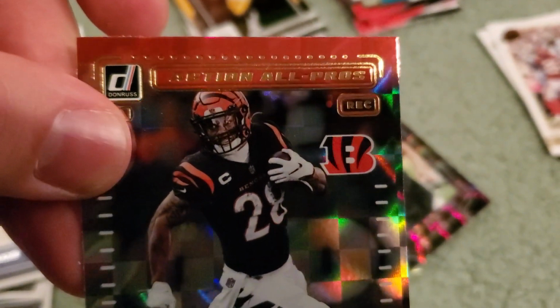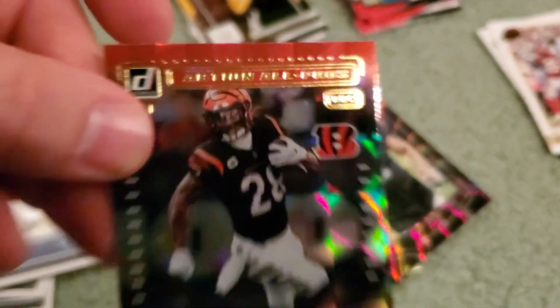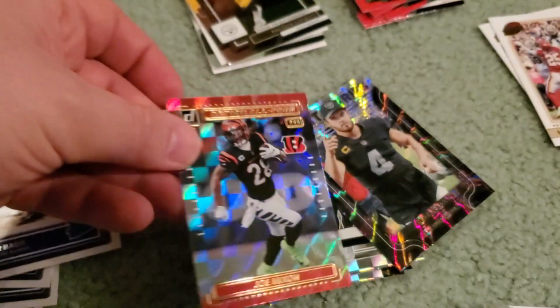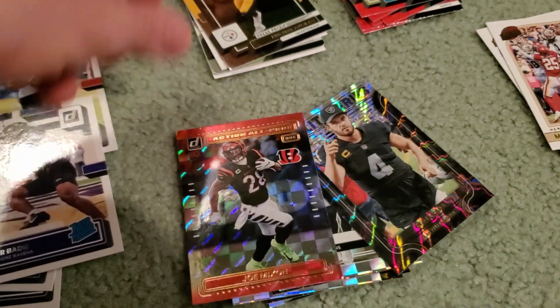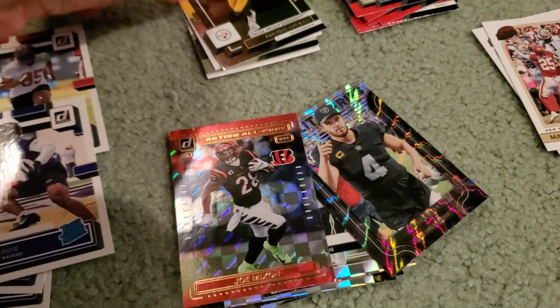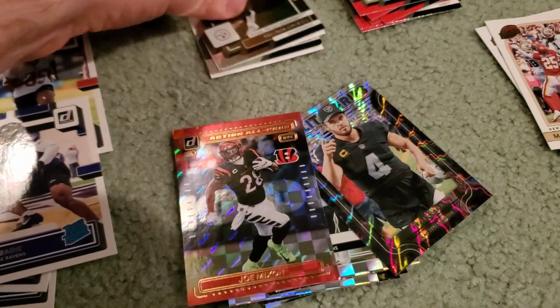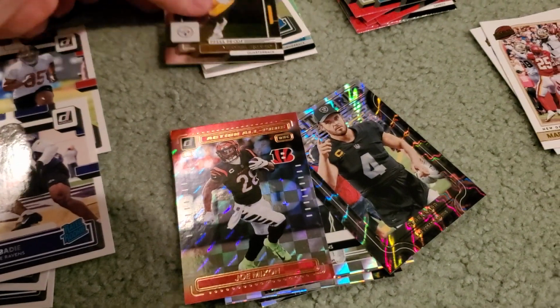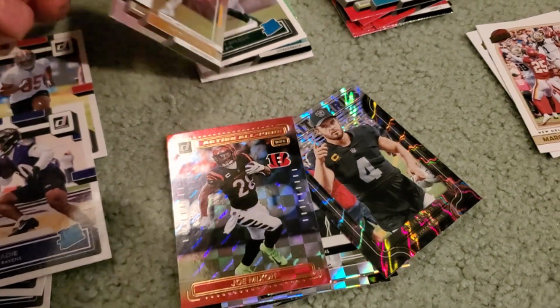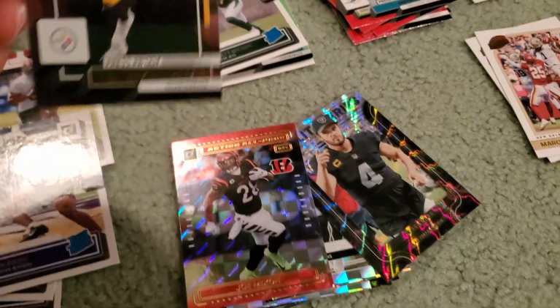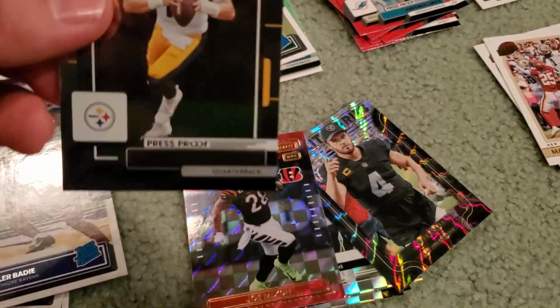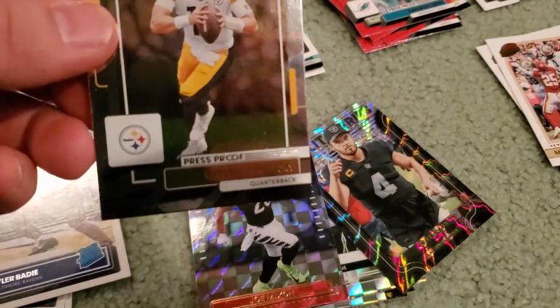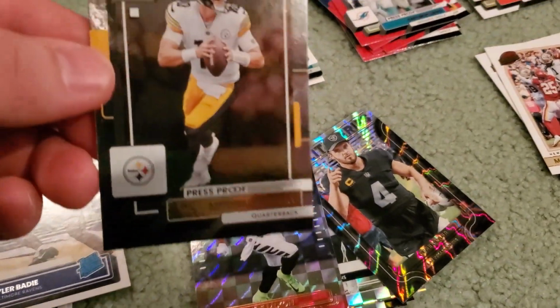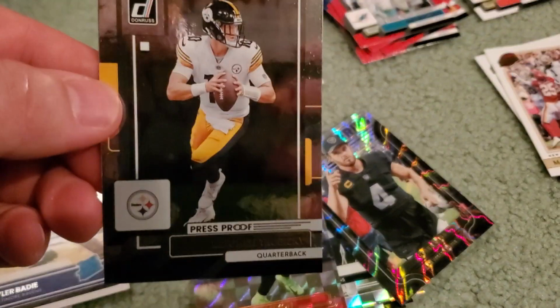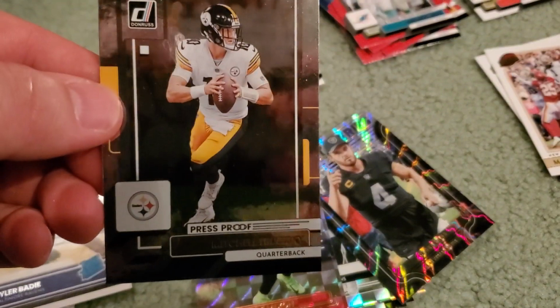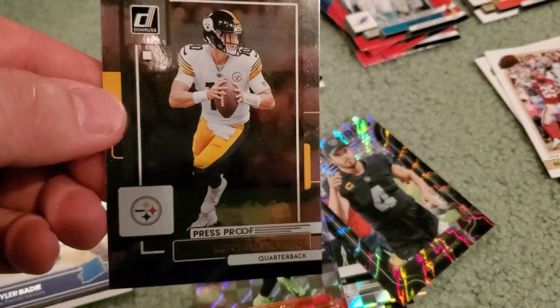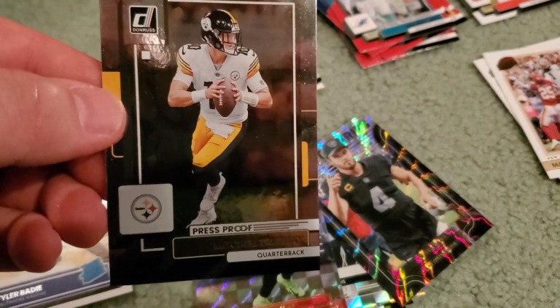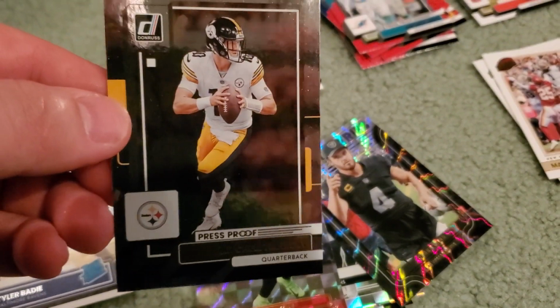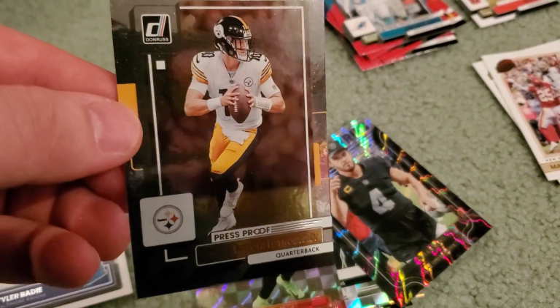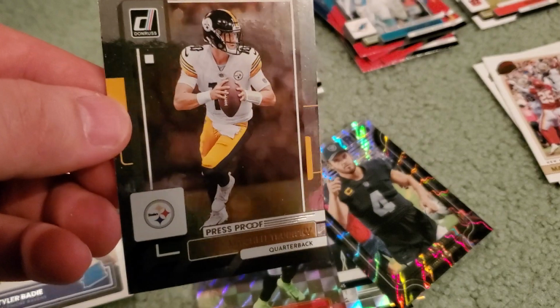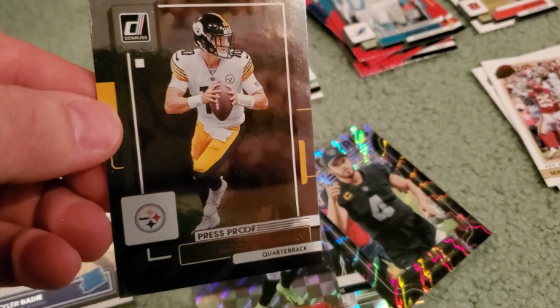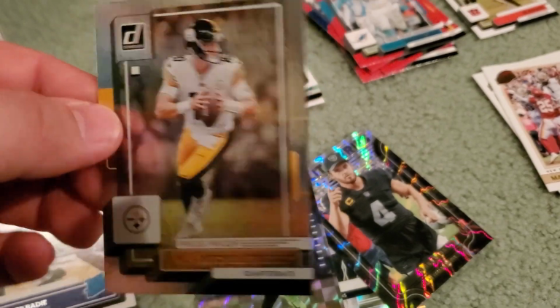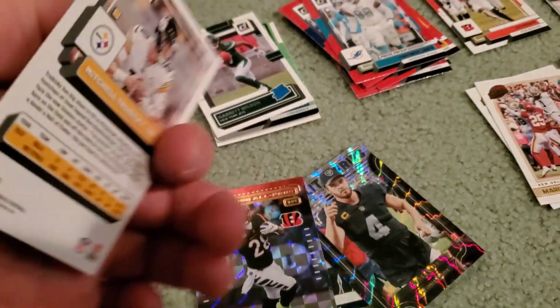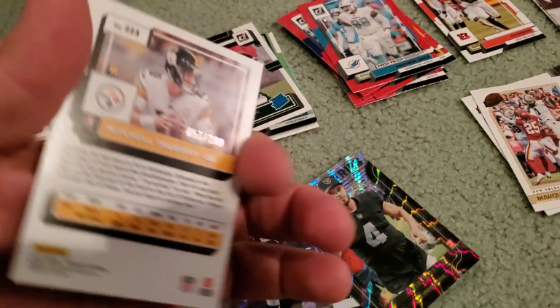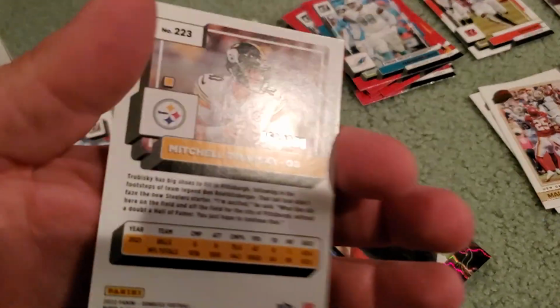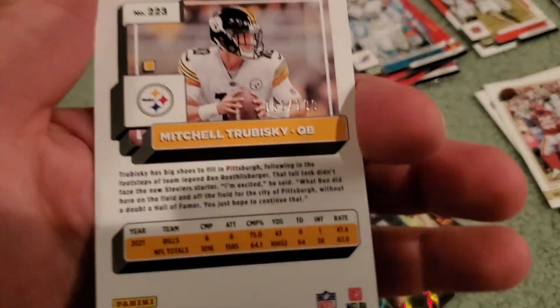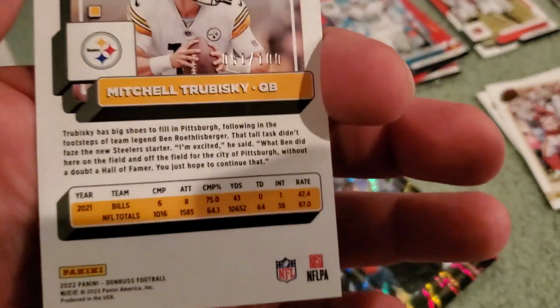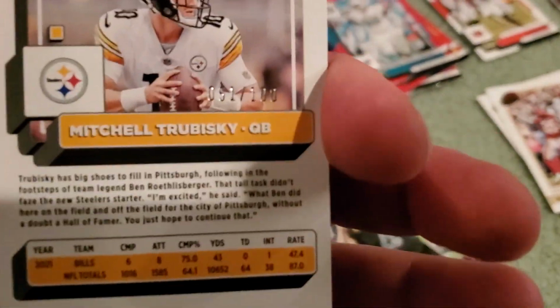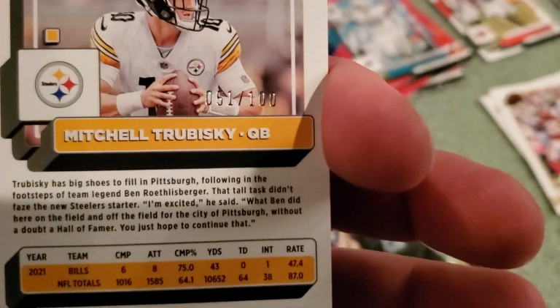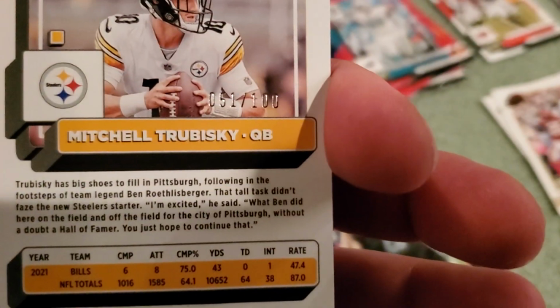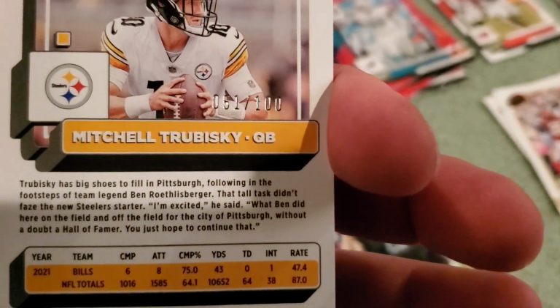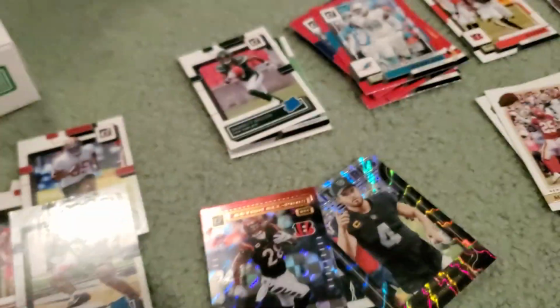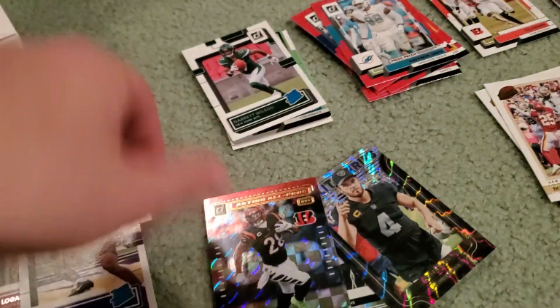Action All Pros. It's interesting. We did get some numbered cards. Not the star player I was looking for — we got a Mitch Trubisky Press Proof out of 100, as you guys can see right there.